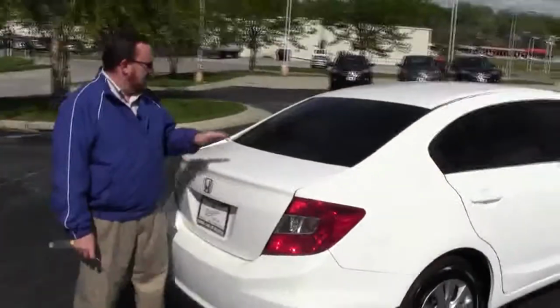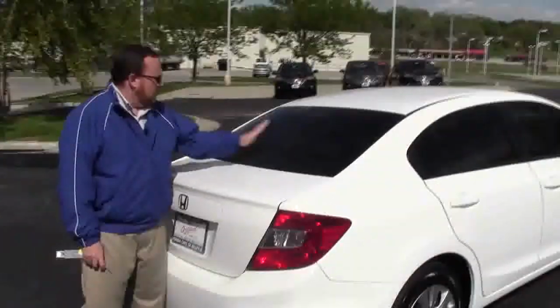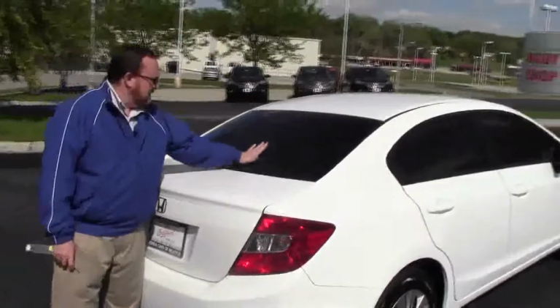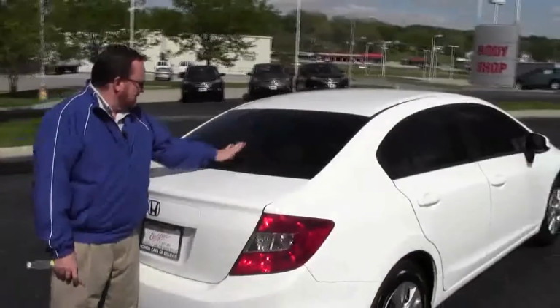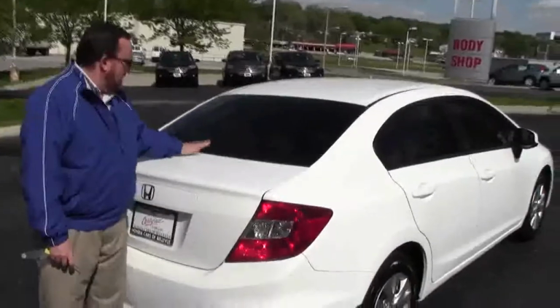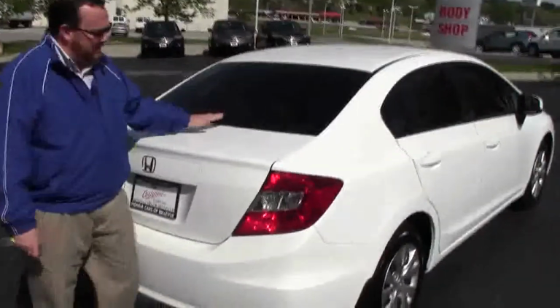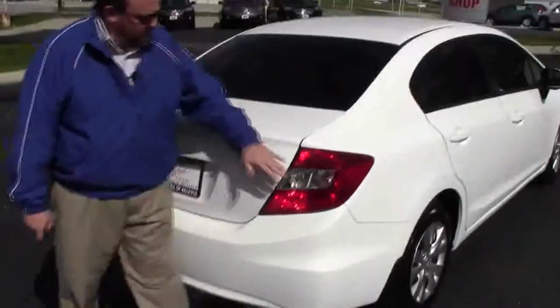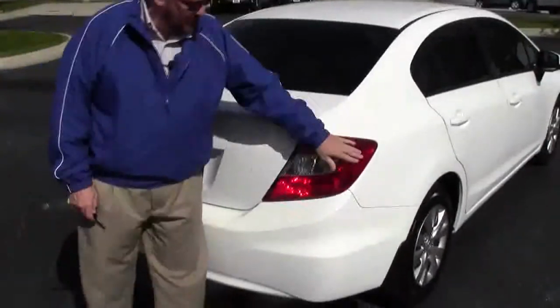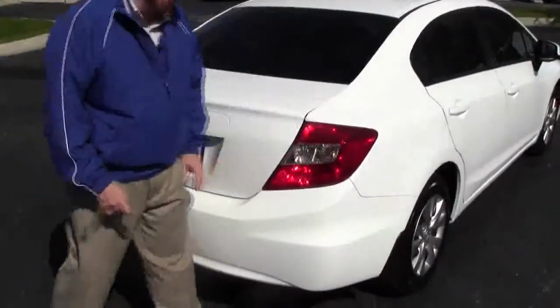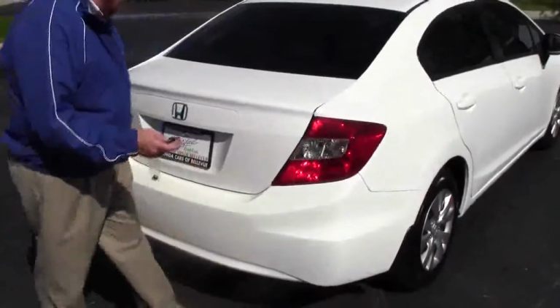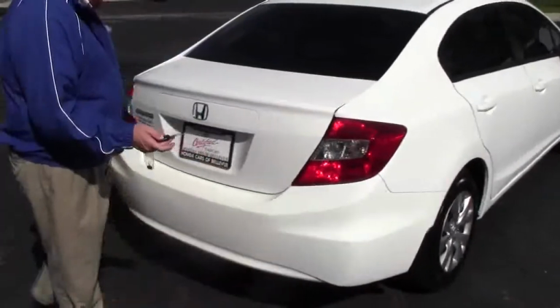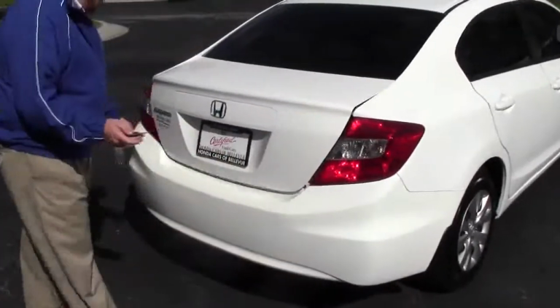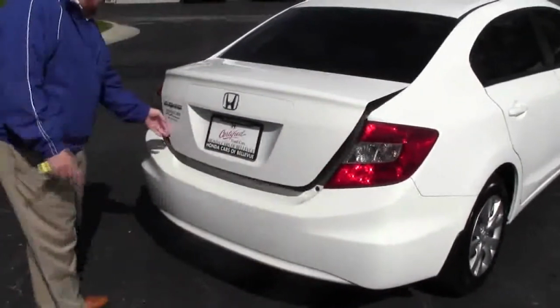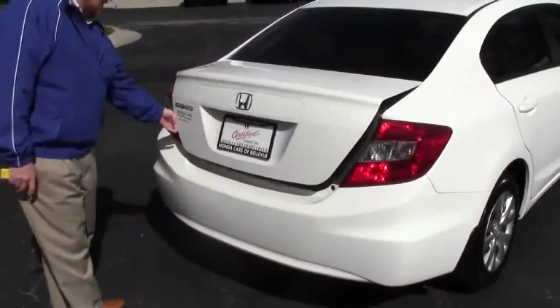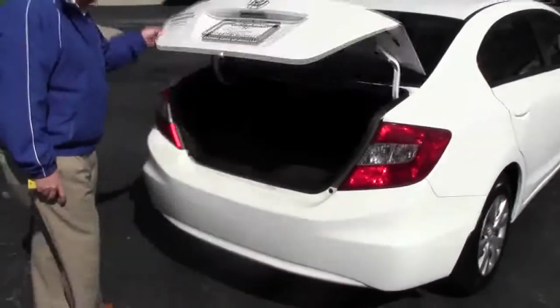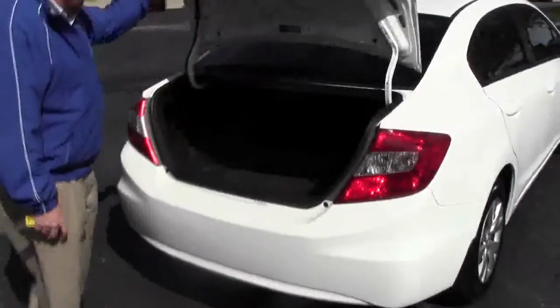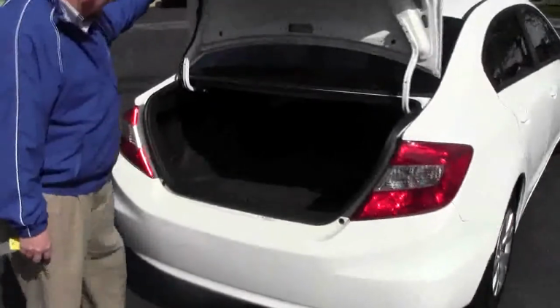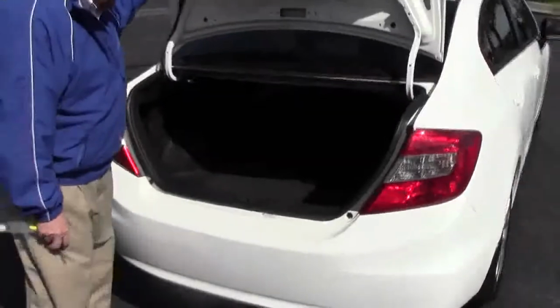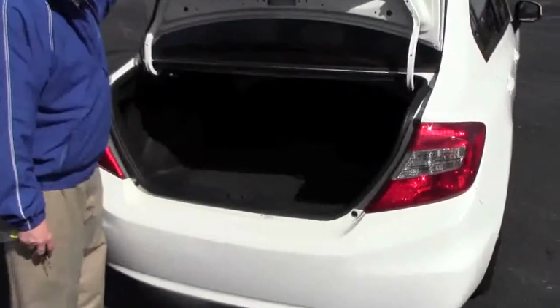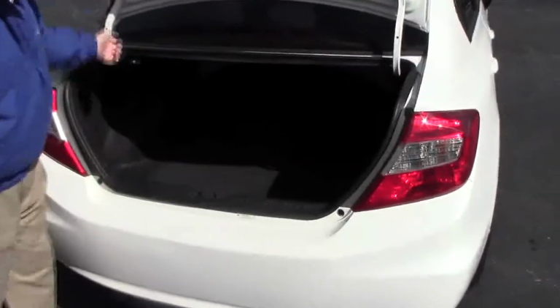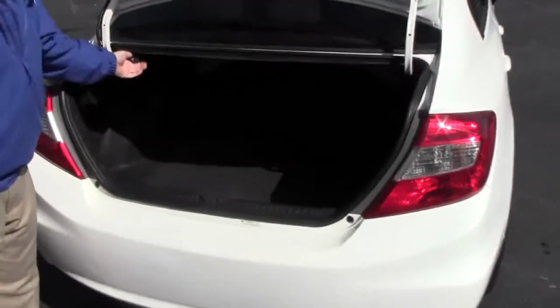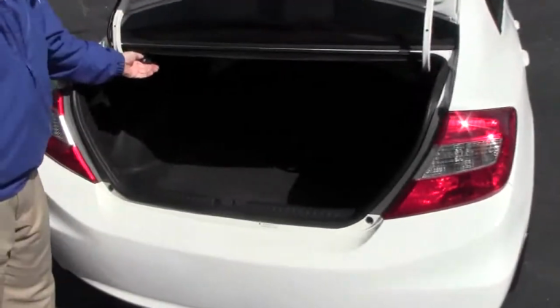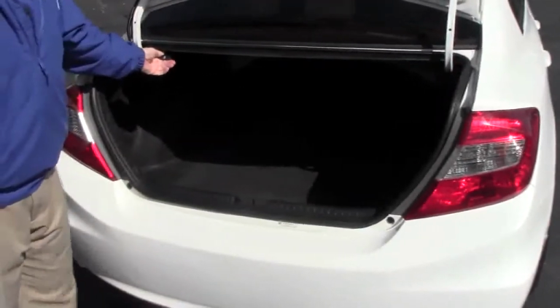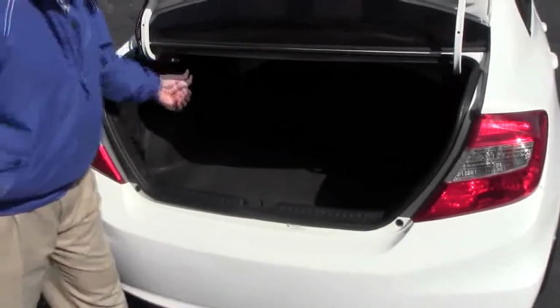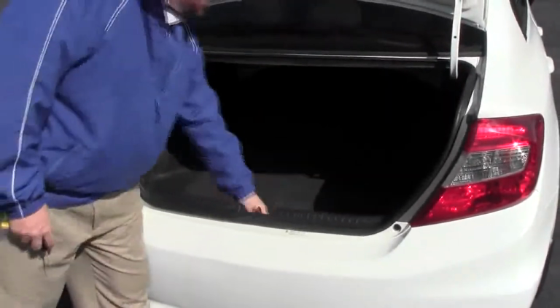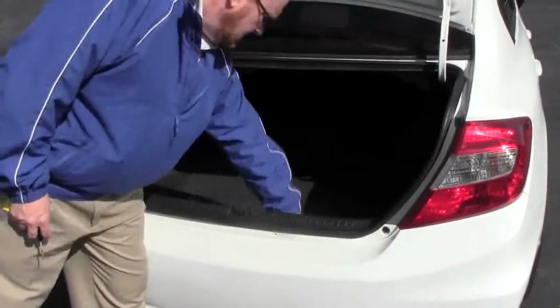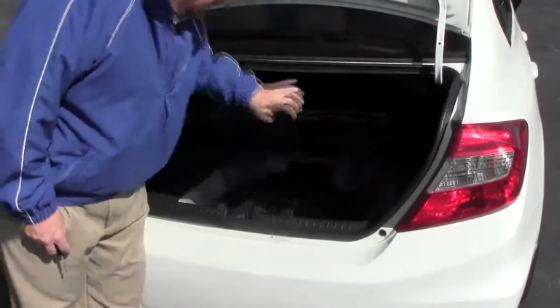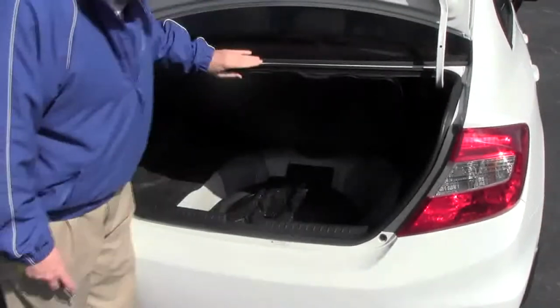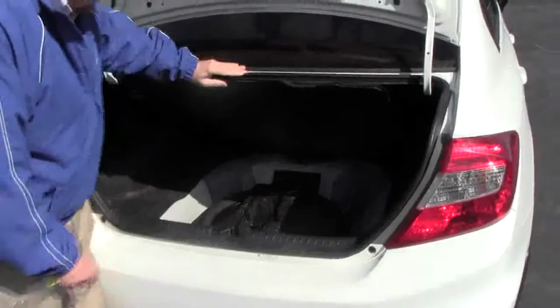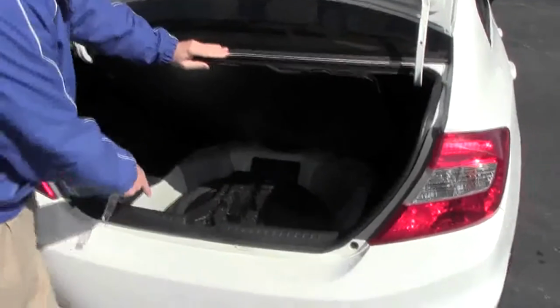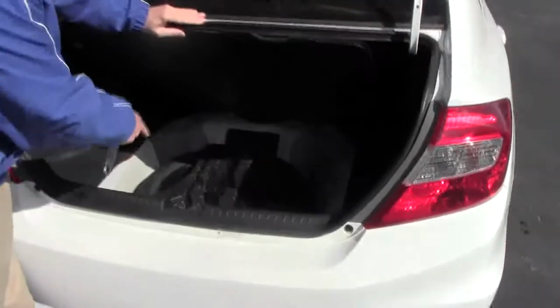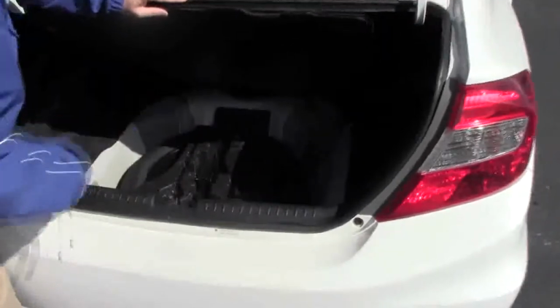Rear defrost, high mount brake light, wraparound tail lights, remote access to the trunk, lots of room in the back, fold-down seats if you need the additional space. You have your spare tire, jack and all the tools are here.